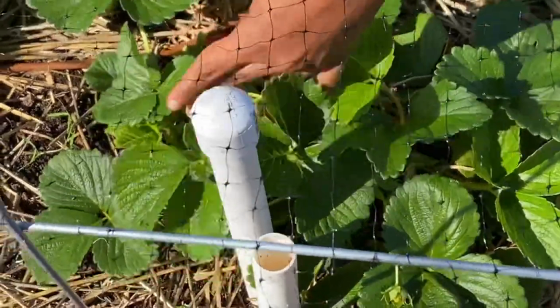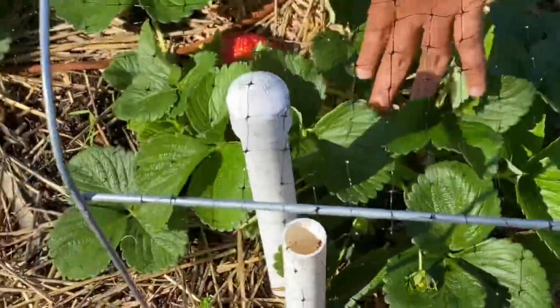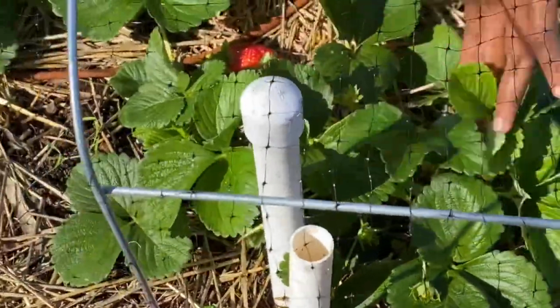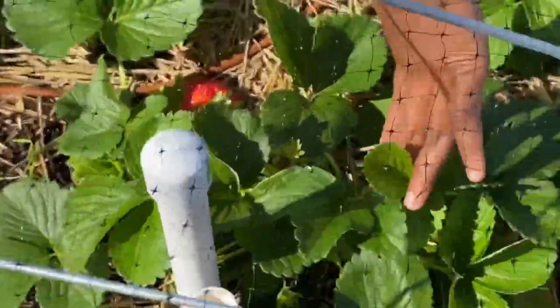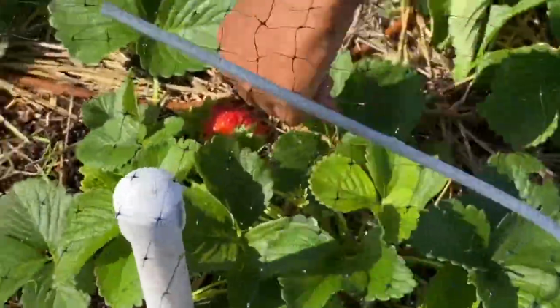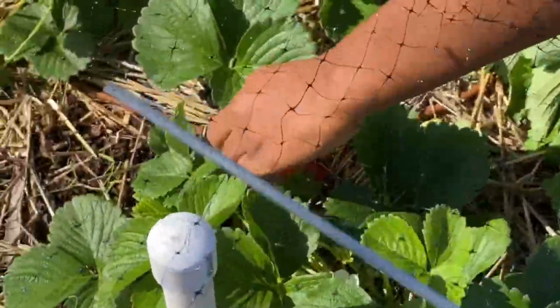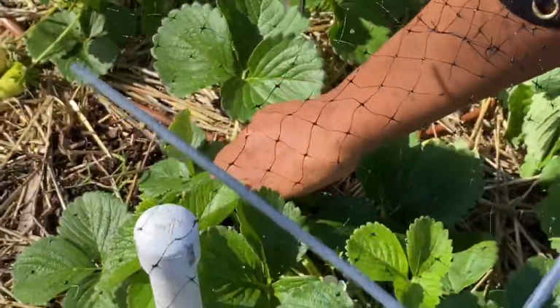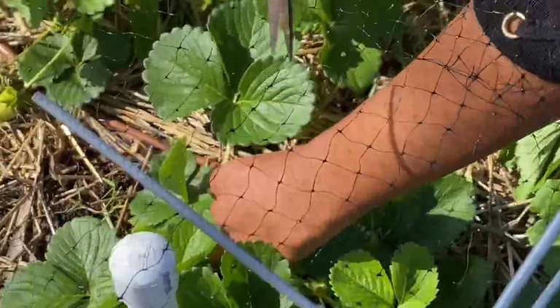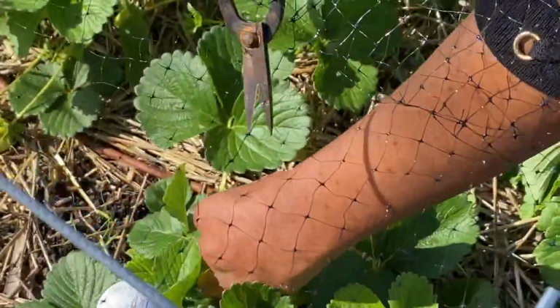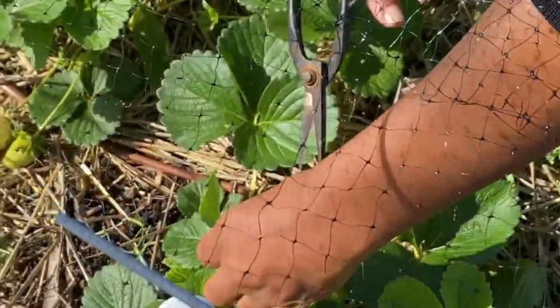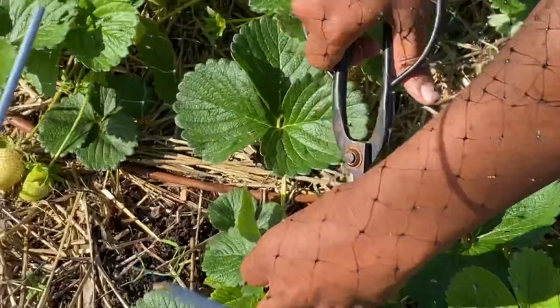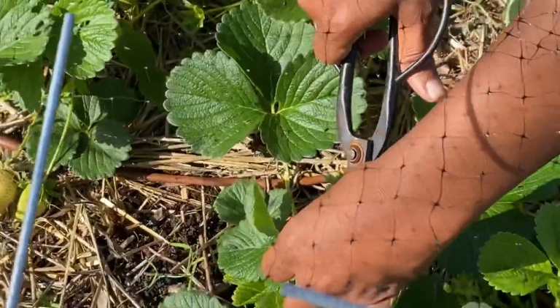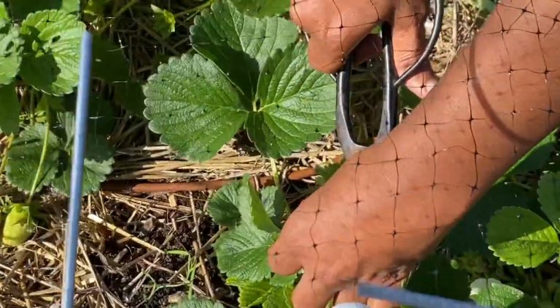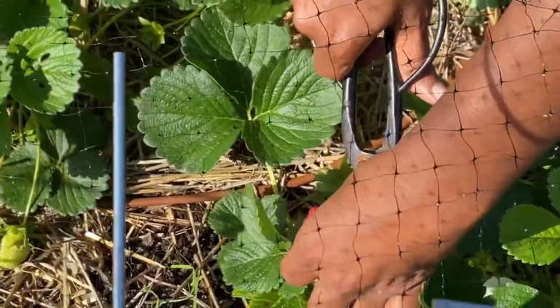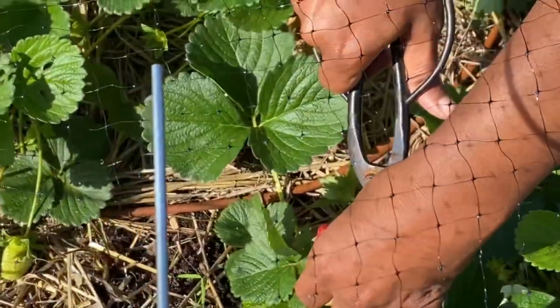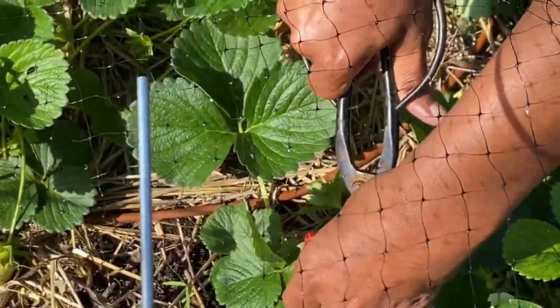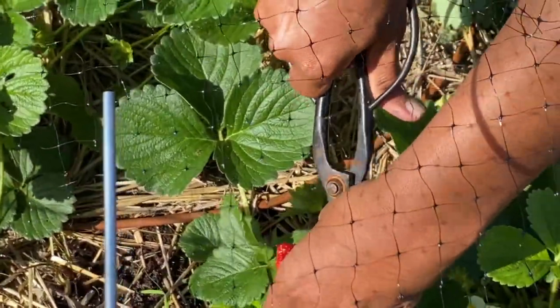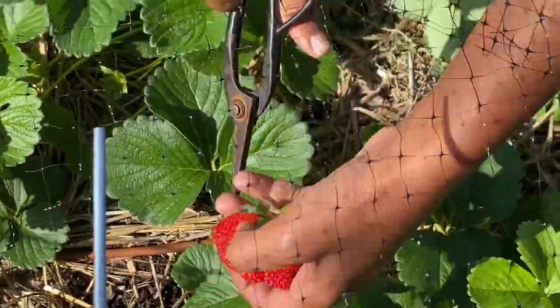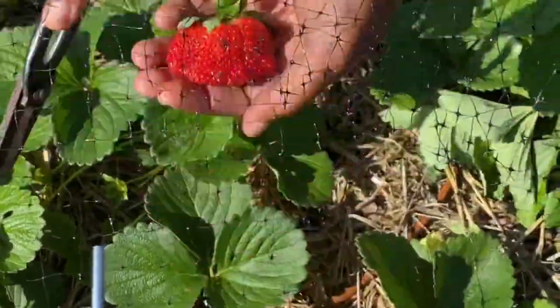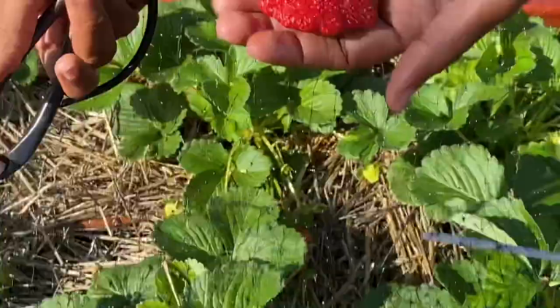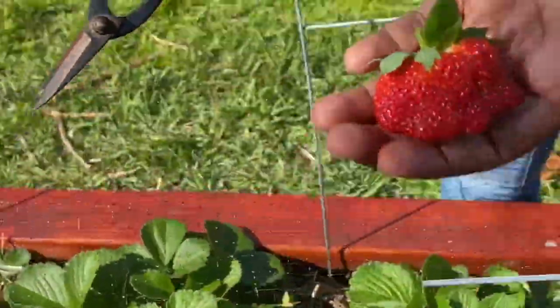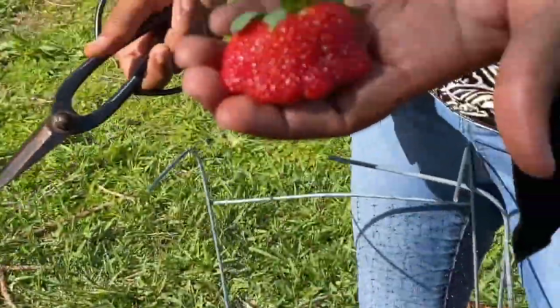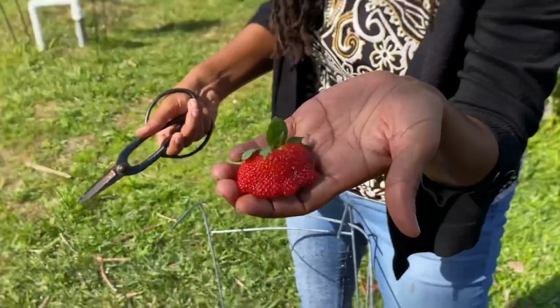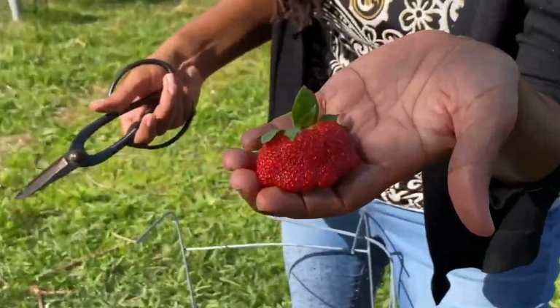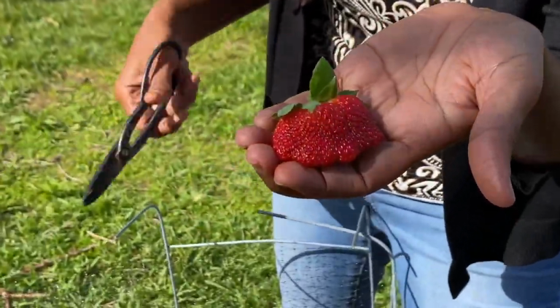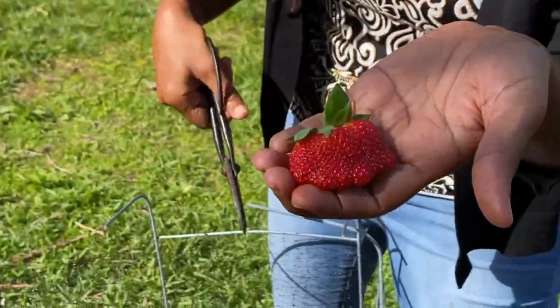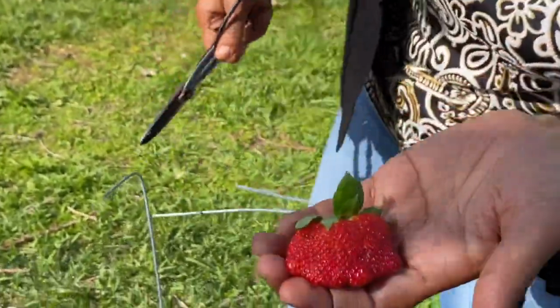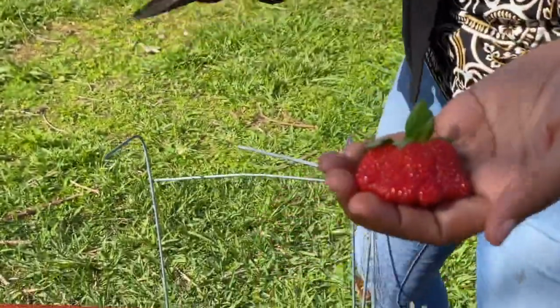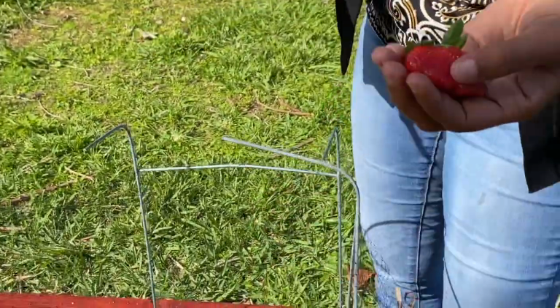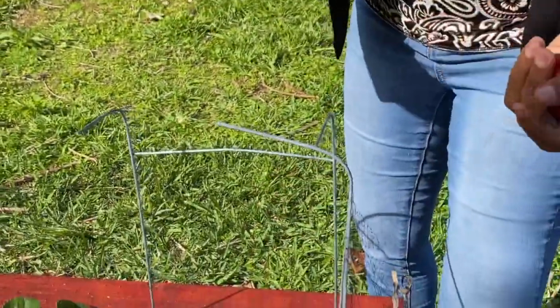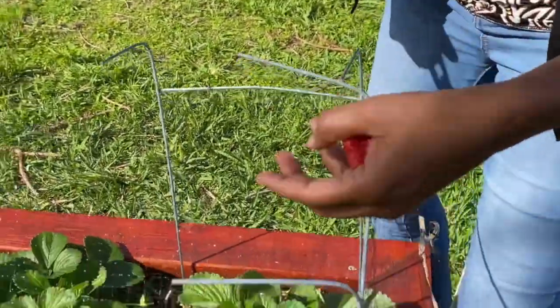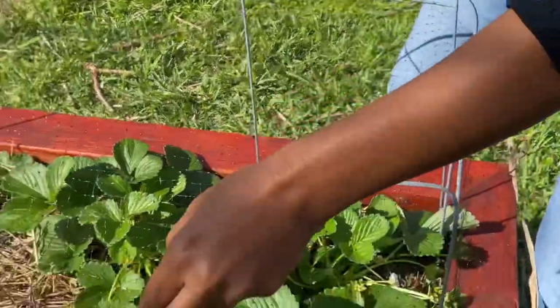I don't know if you're like me — I love strawberries — and we actually had to use this net to protect them. So a little snip and delicious strawberries, and we have three more here that are ripe.